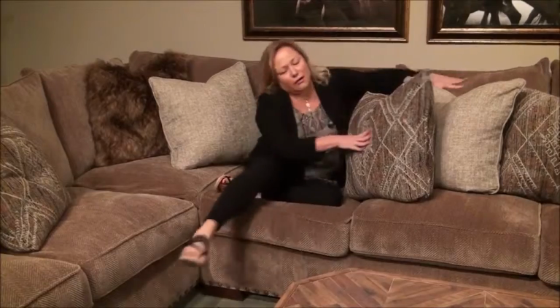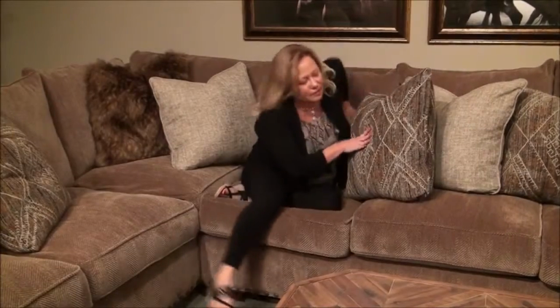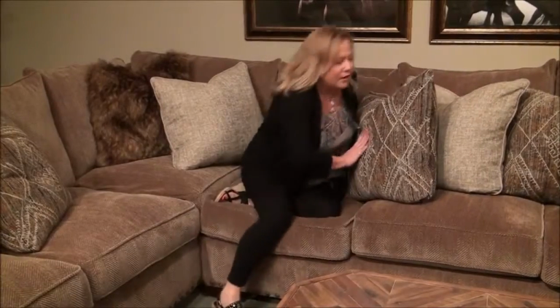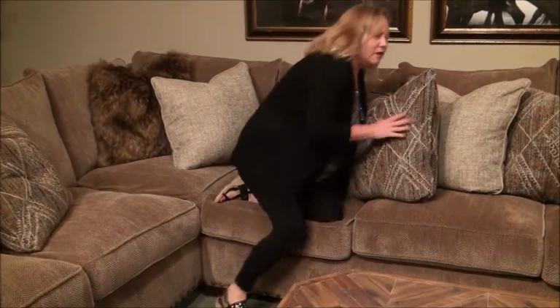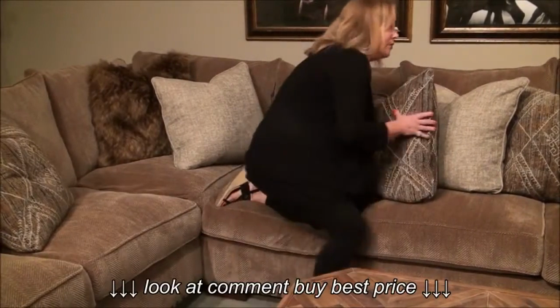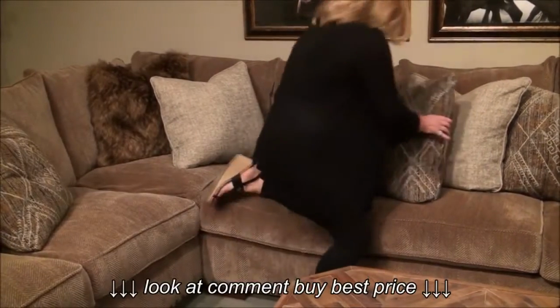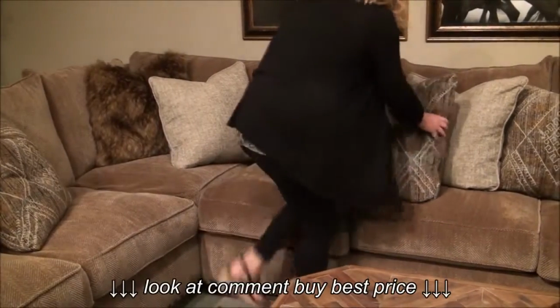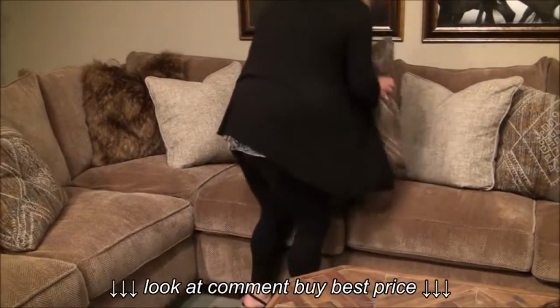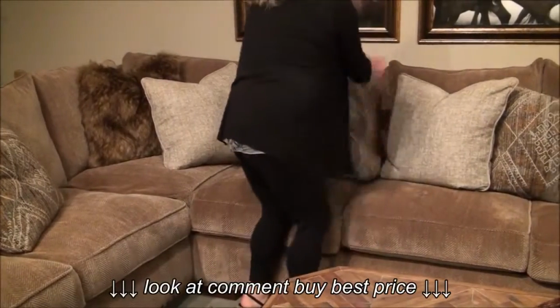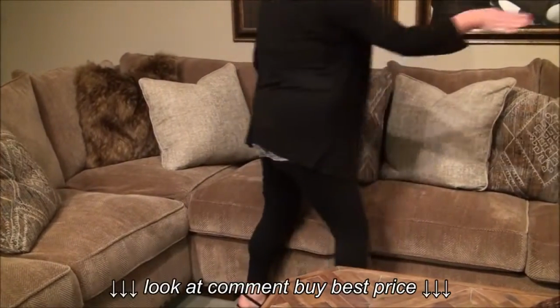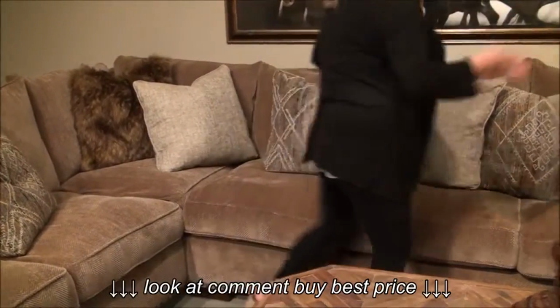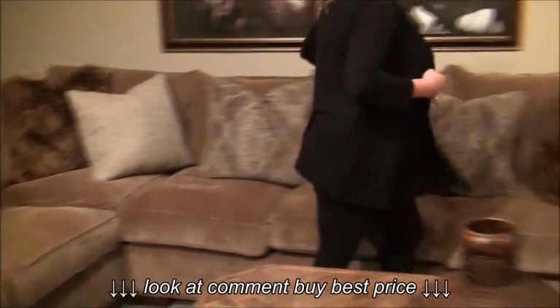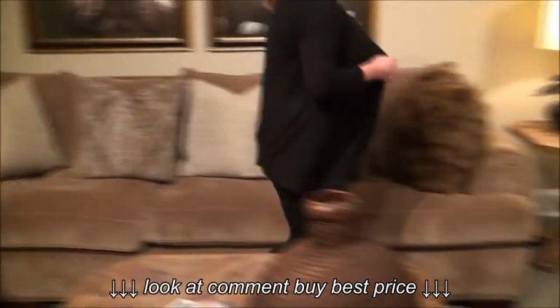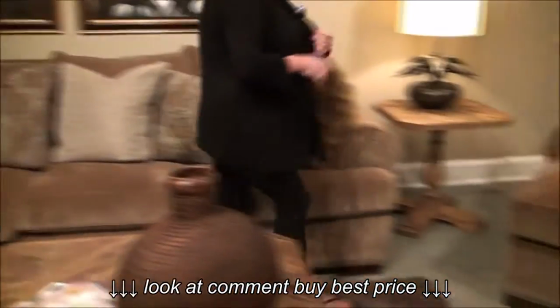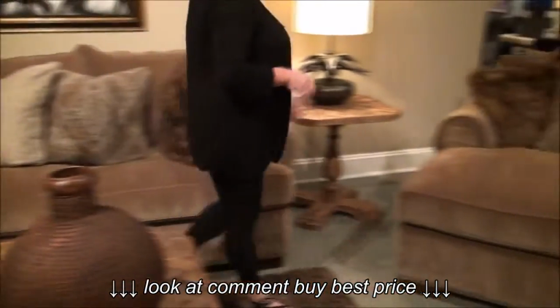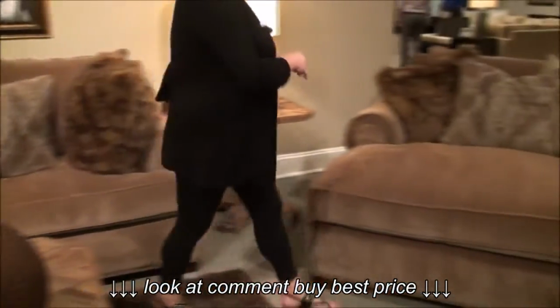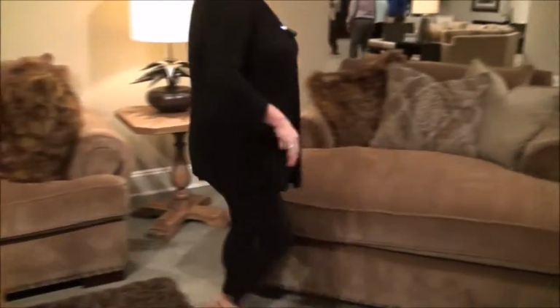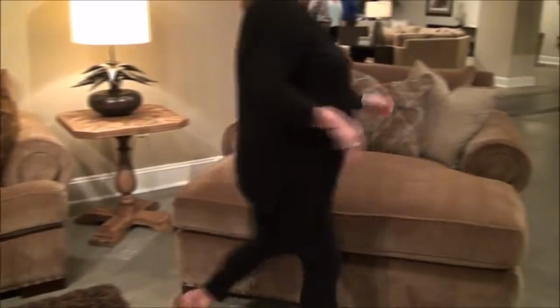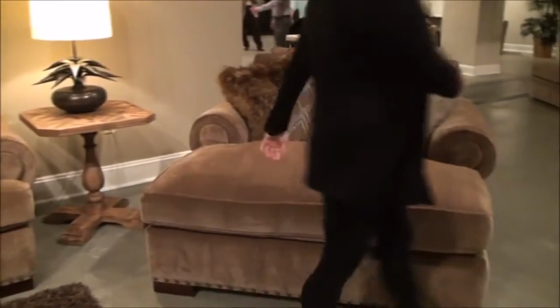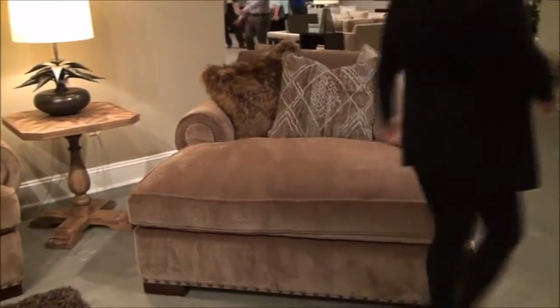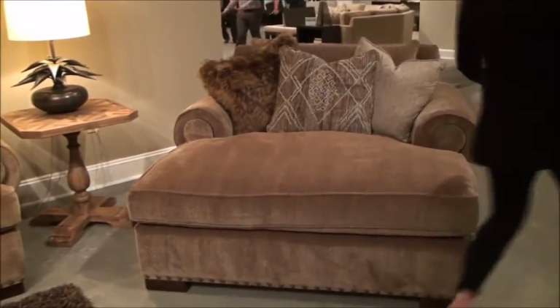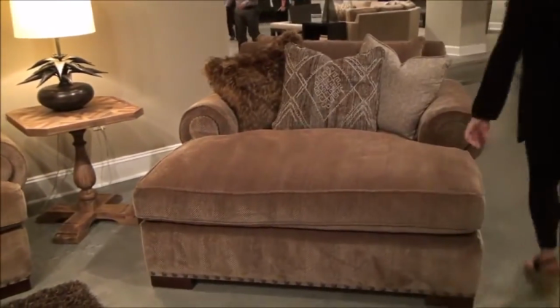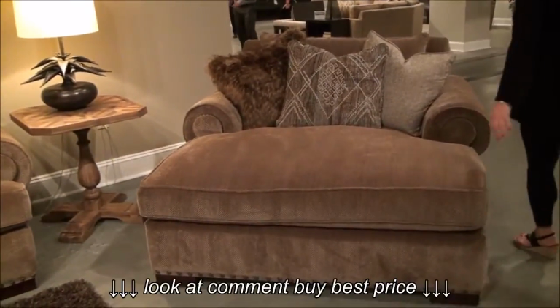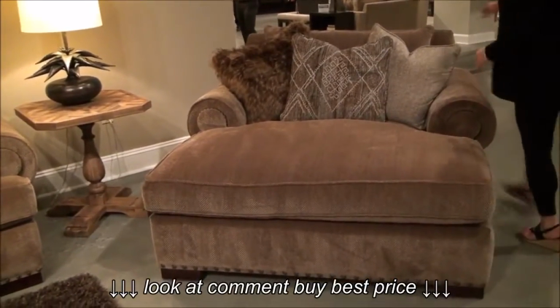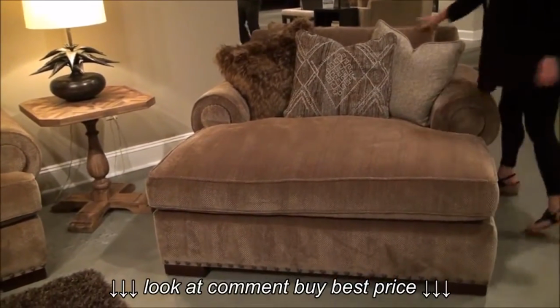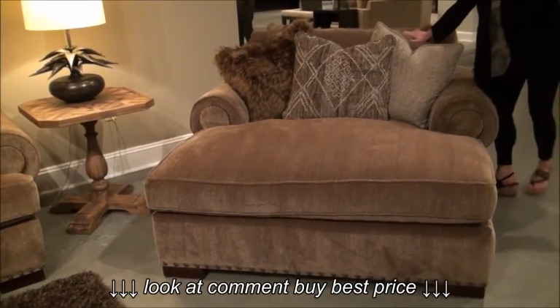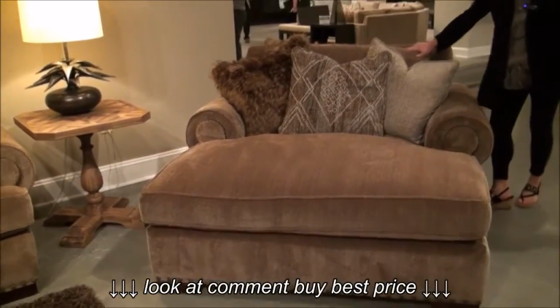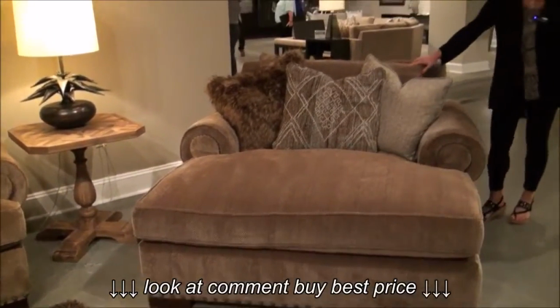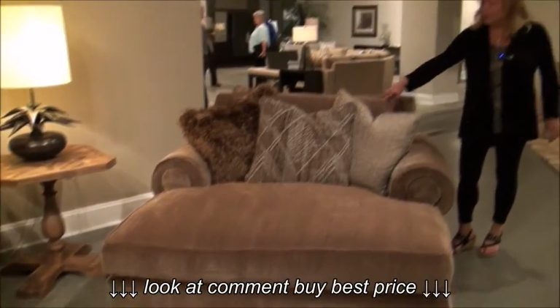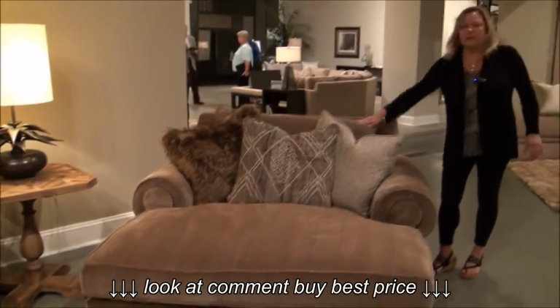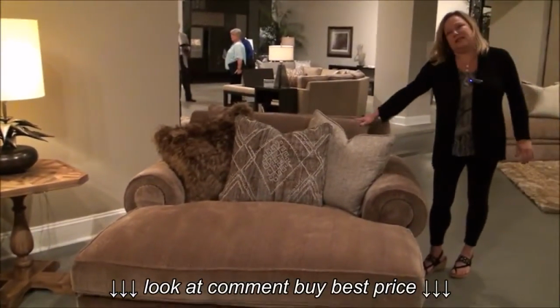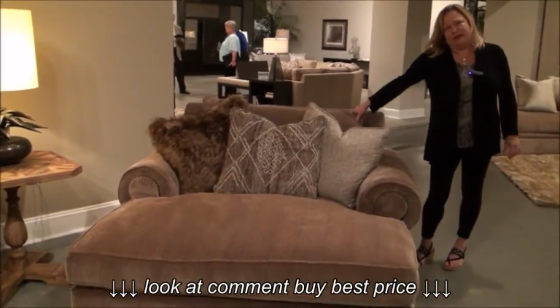Here we've got the double chaises — really generously sized, super comfortable. It's a great place to take a nap.